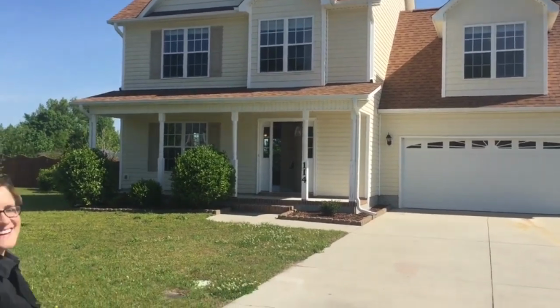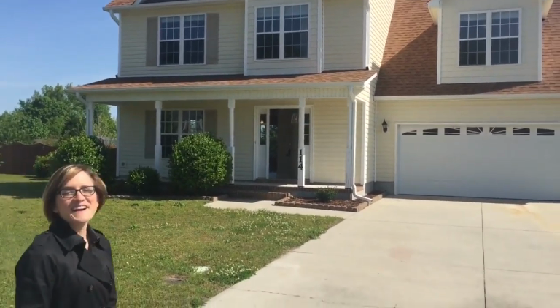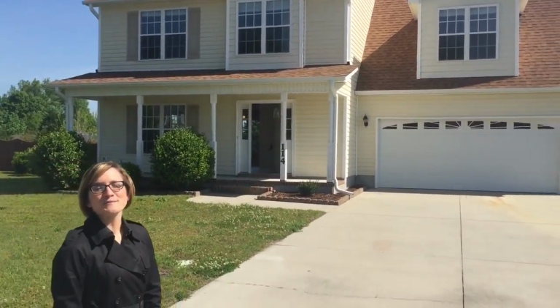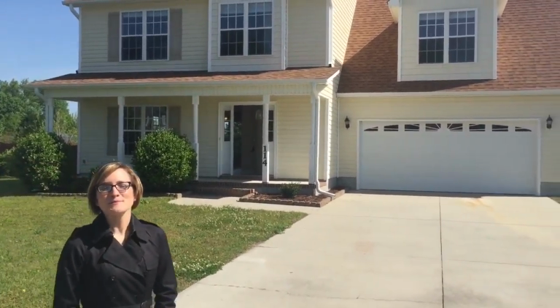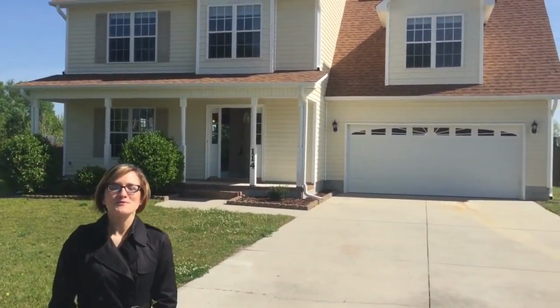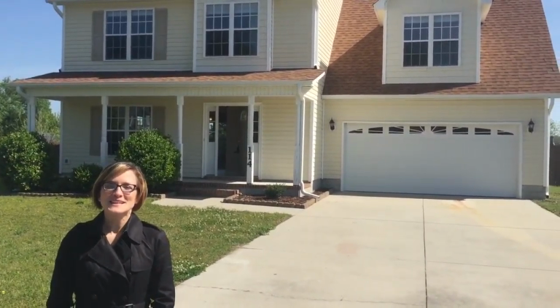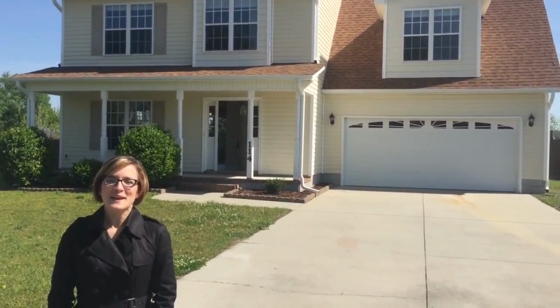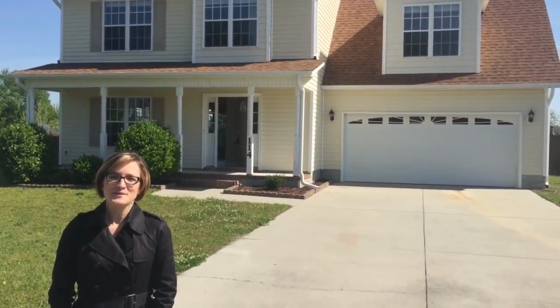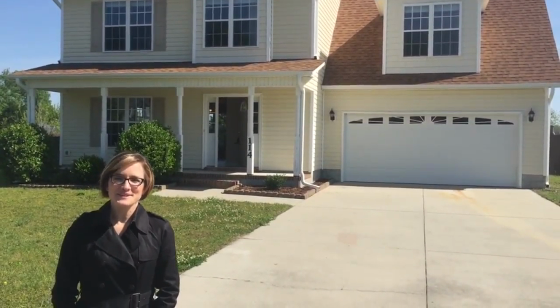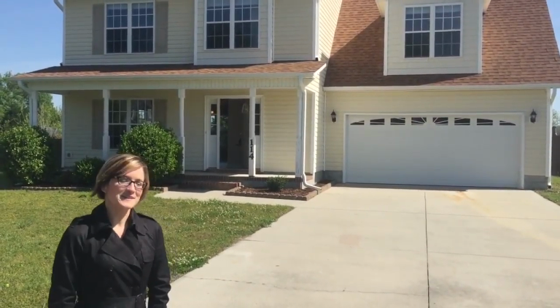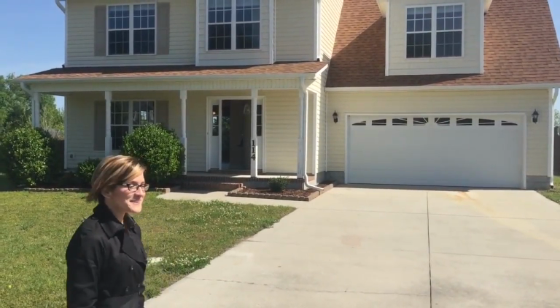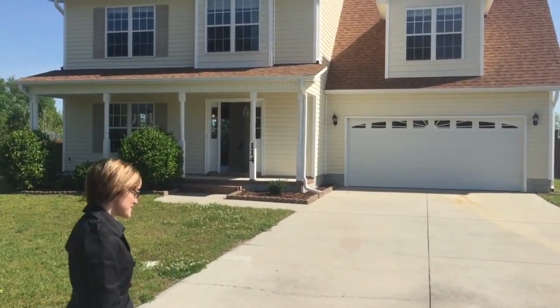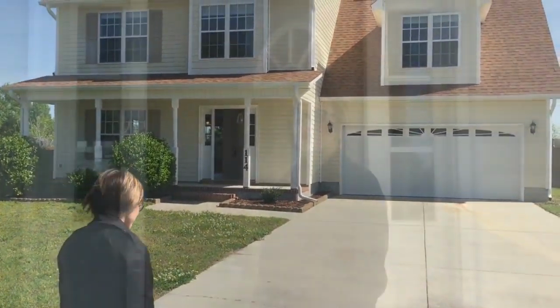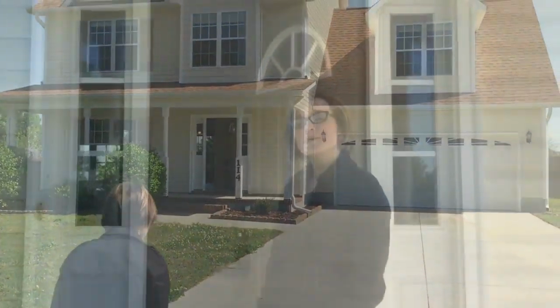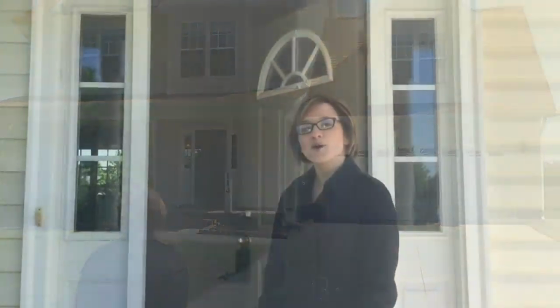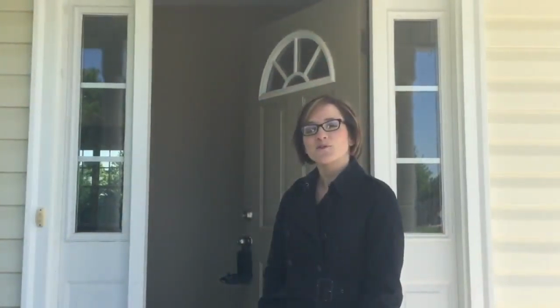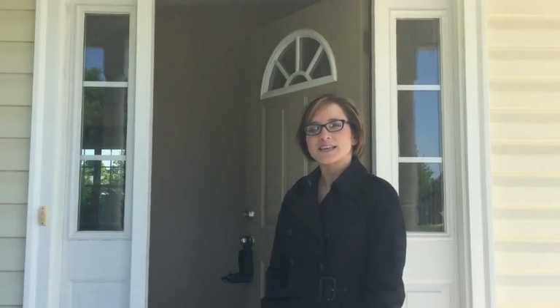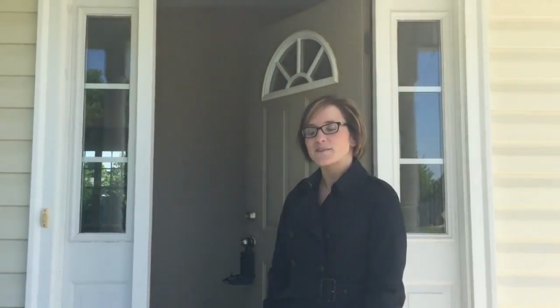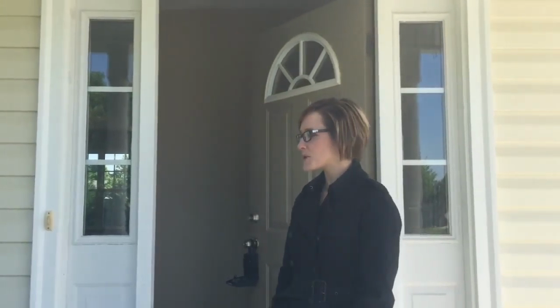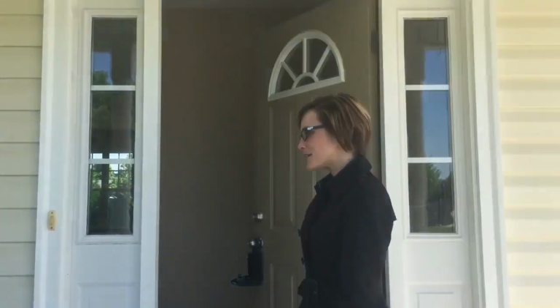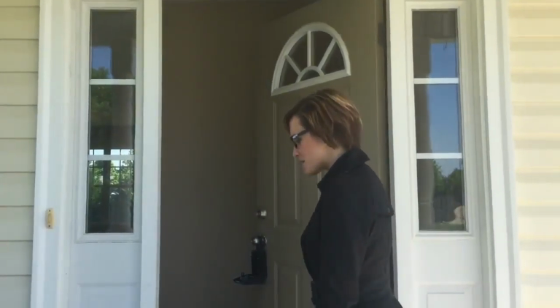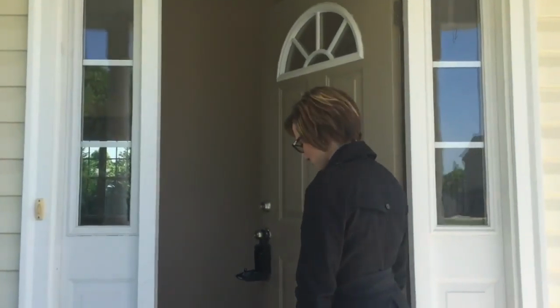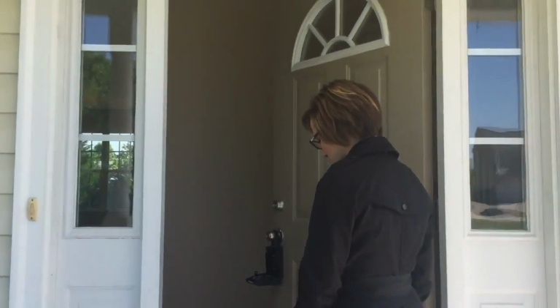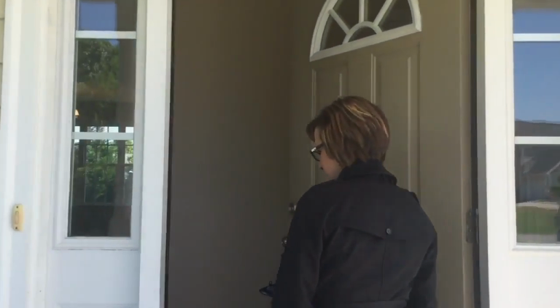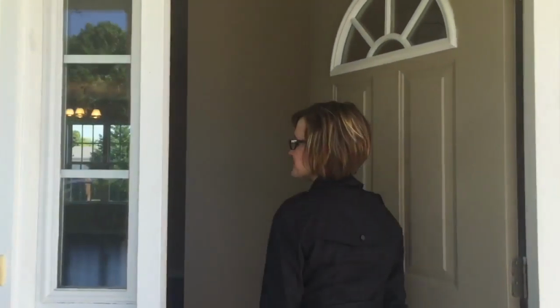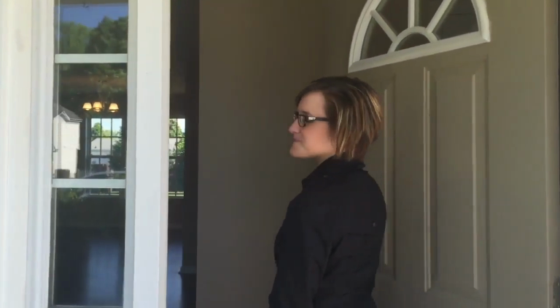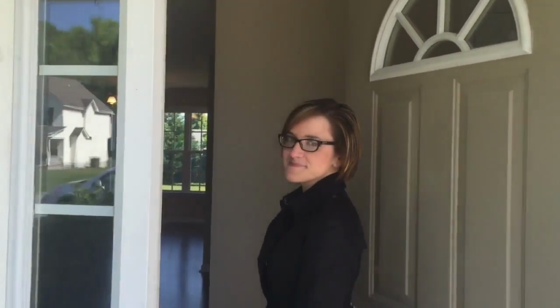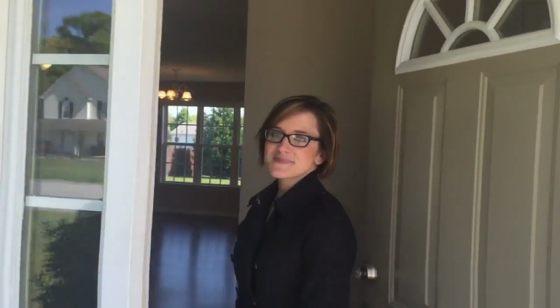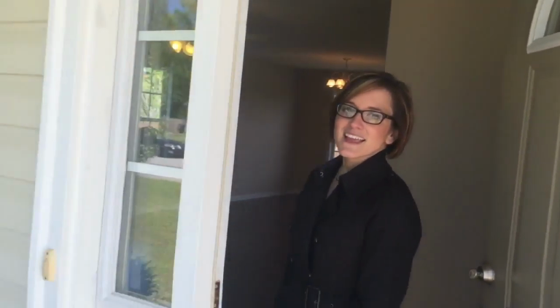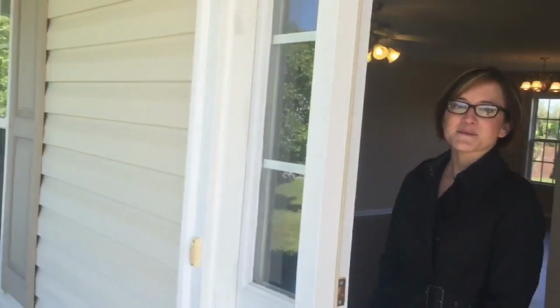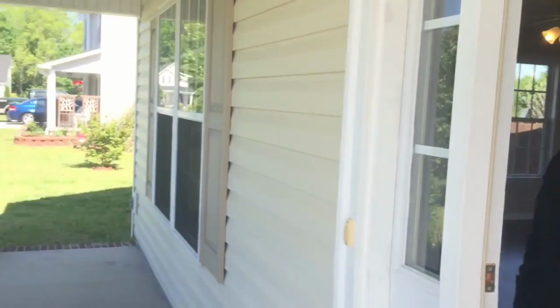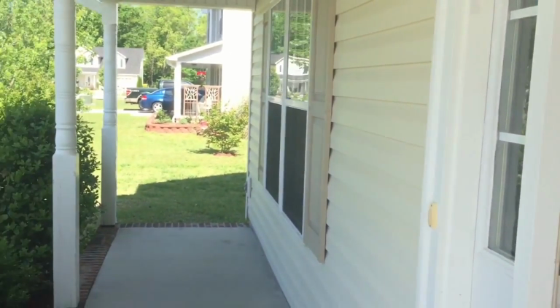Hi guys, welcome to 114 Casey Court. Let's go inside. Here we are at 114 Casey Court — nice big front porch. Come on in.